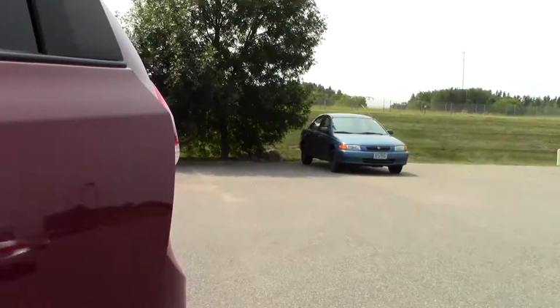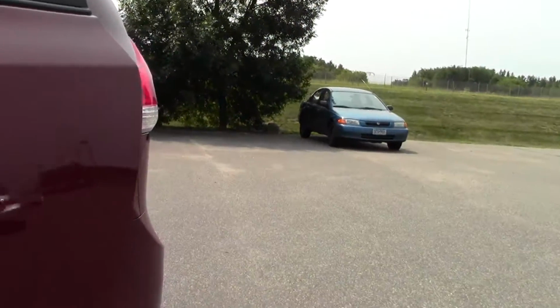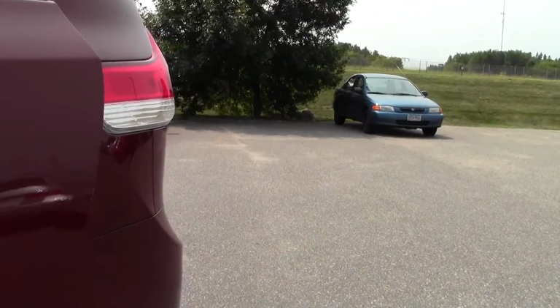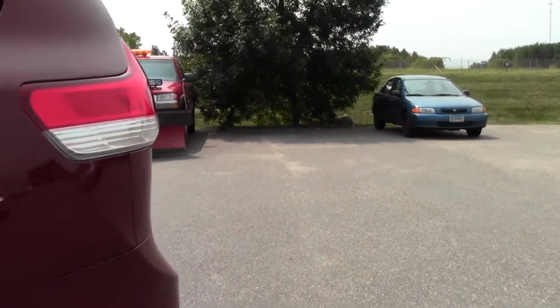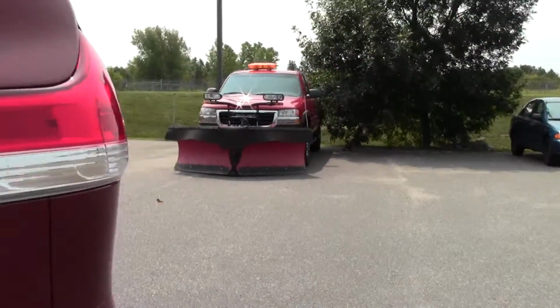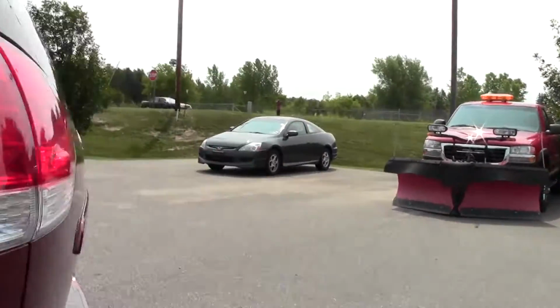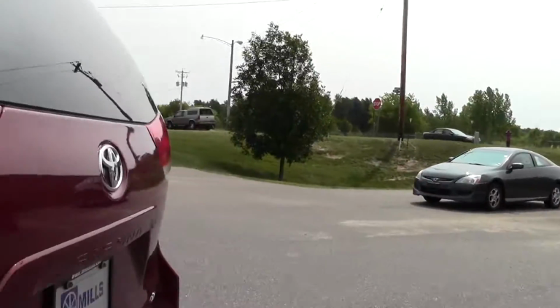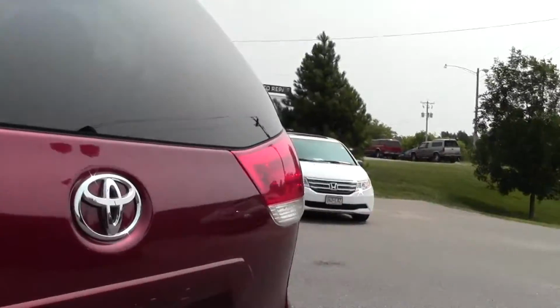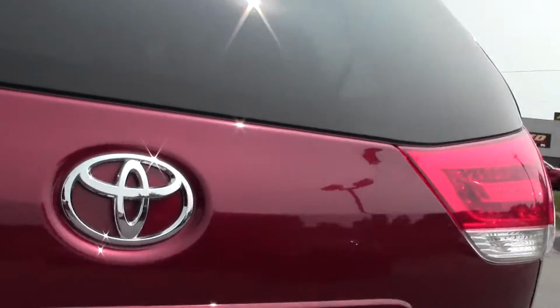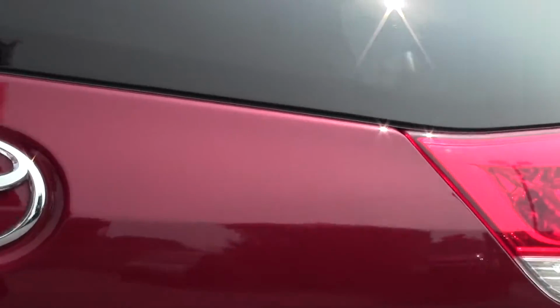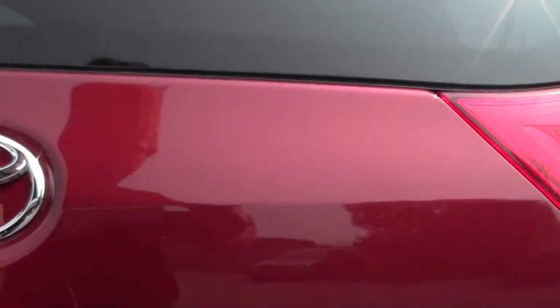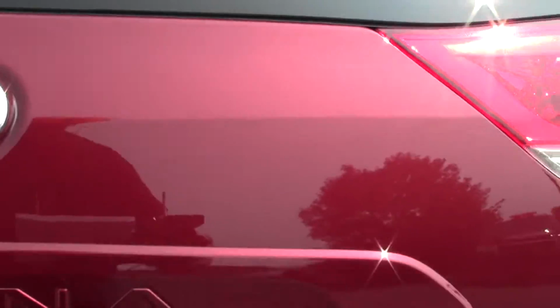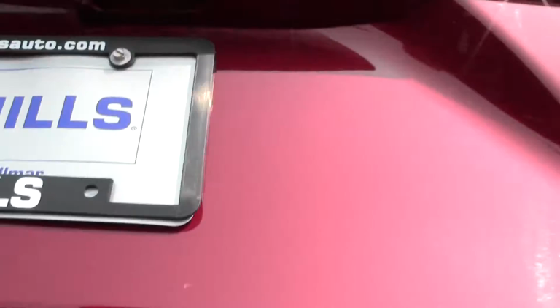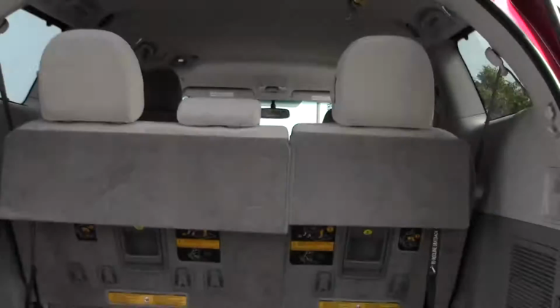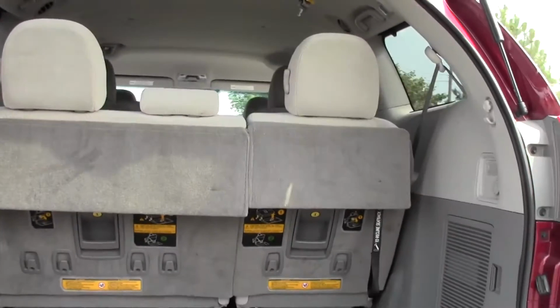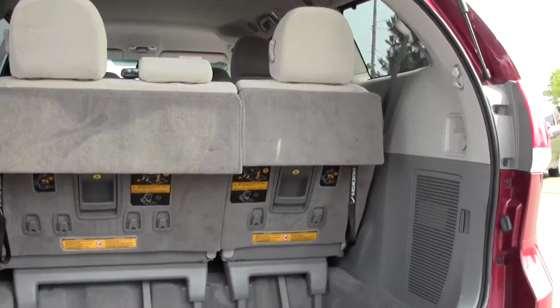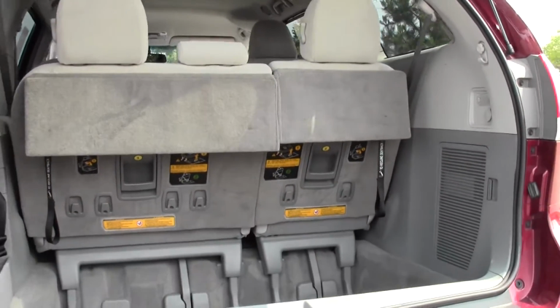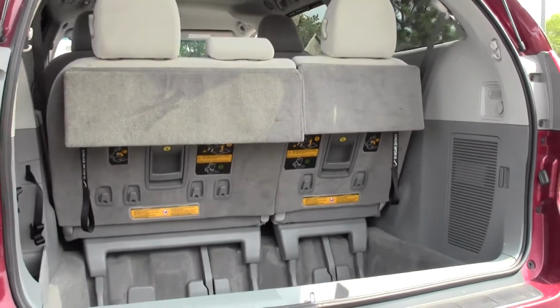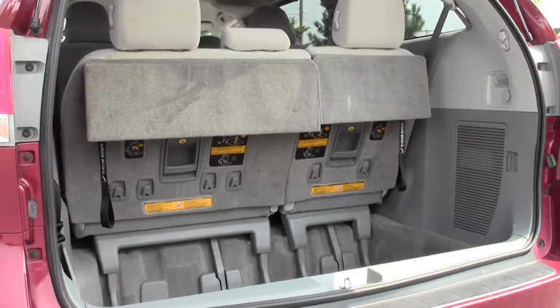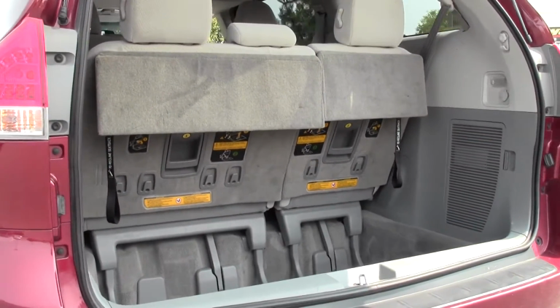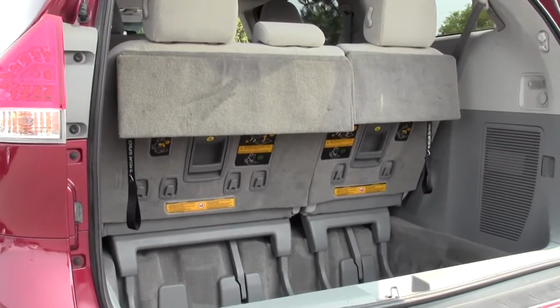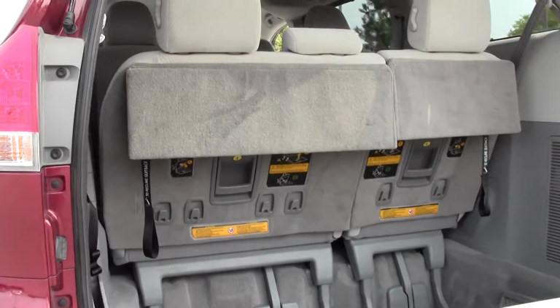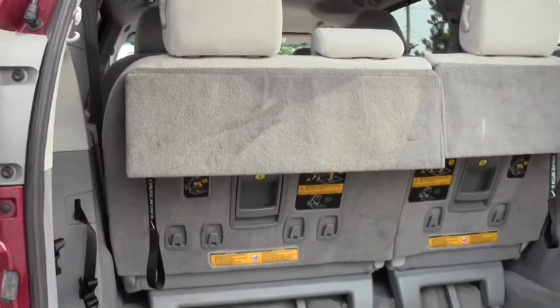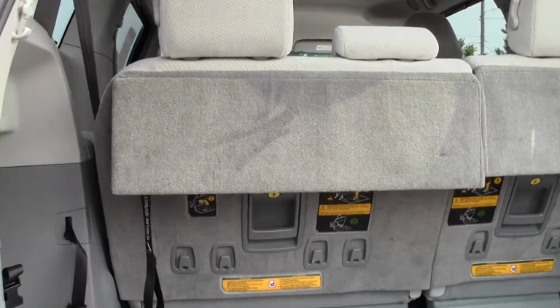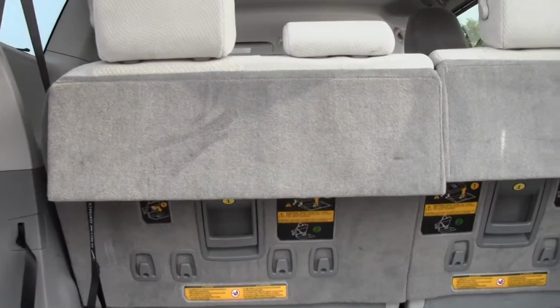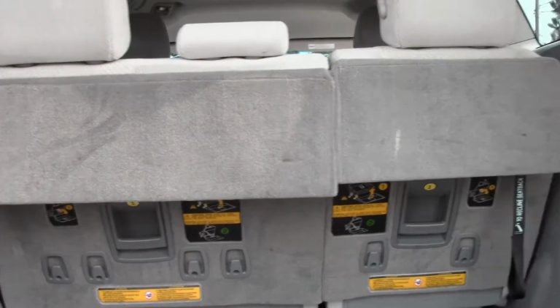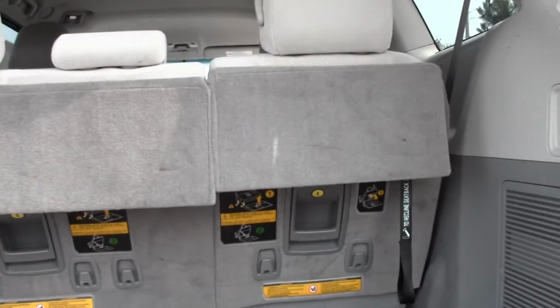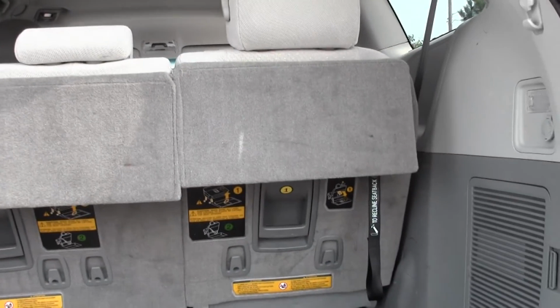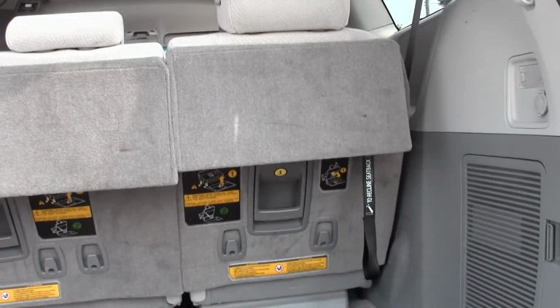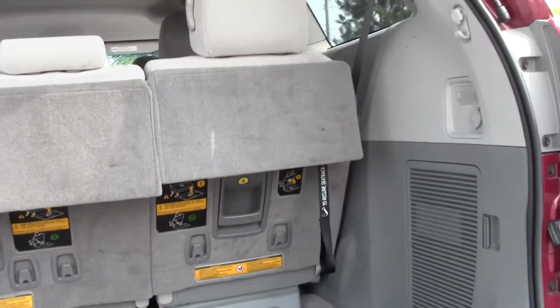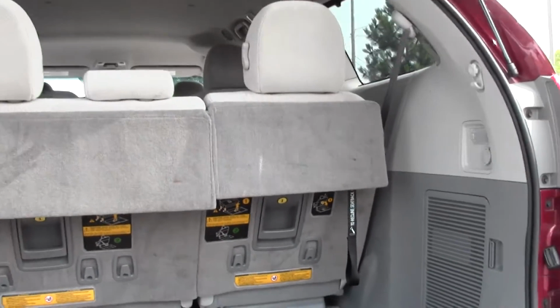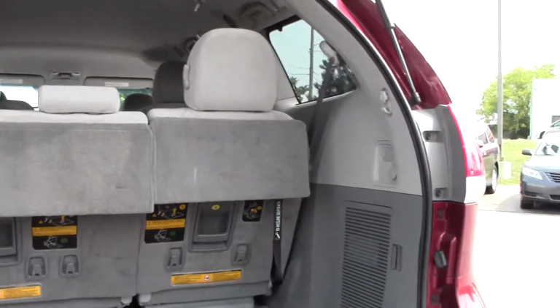Take a look at the cargo space now. Toyota branding there. Decent amount of space. If you find yourself needing more, the third row does fold down — just use a couple pulleys and levers and you'll have tons of space.